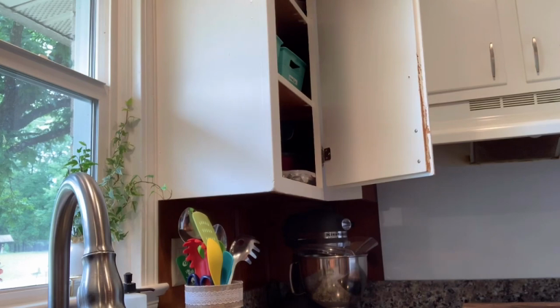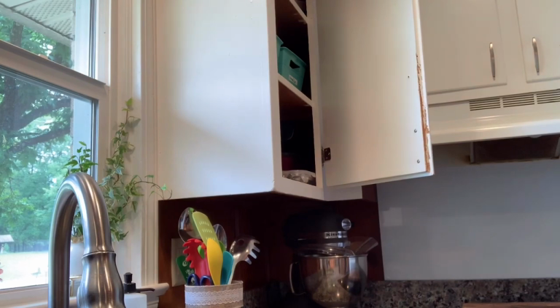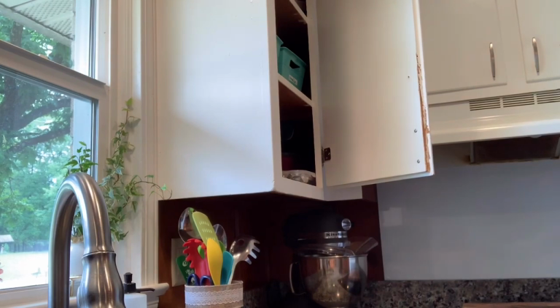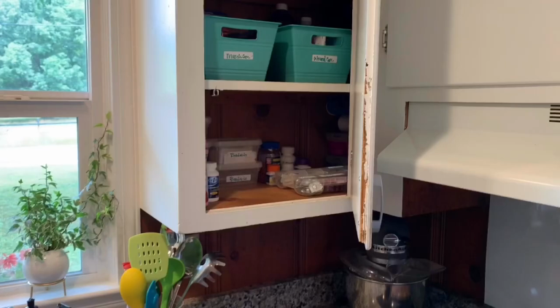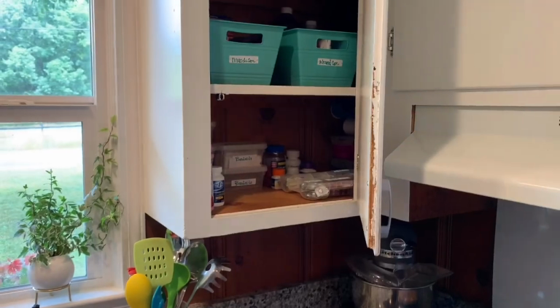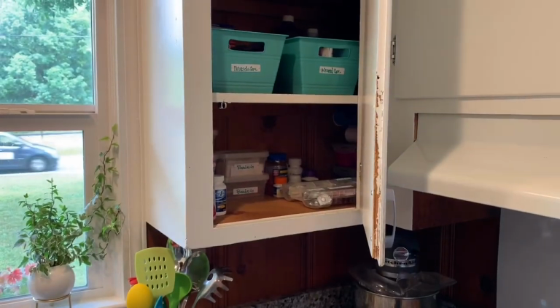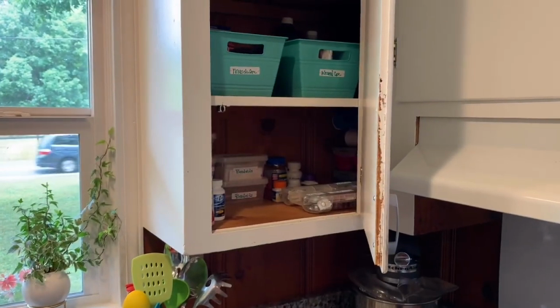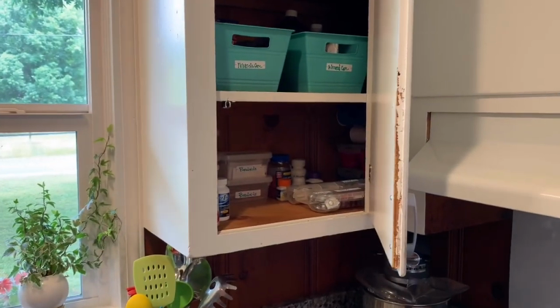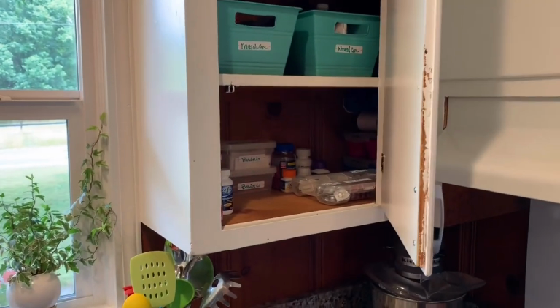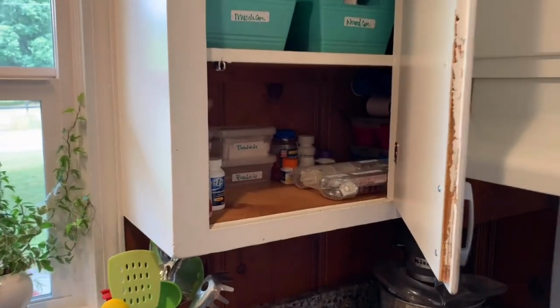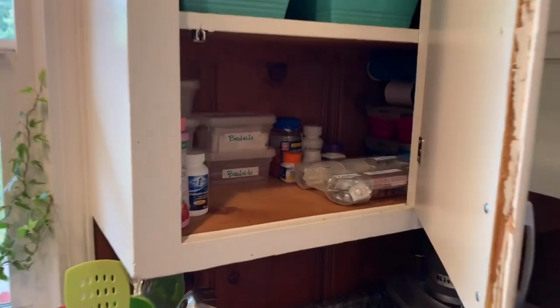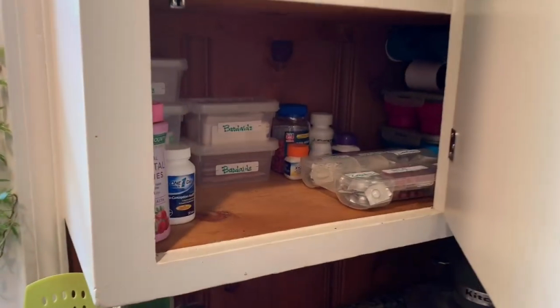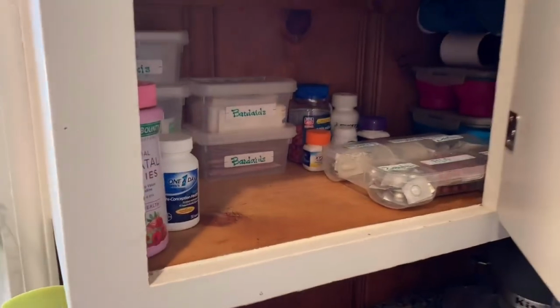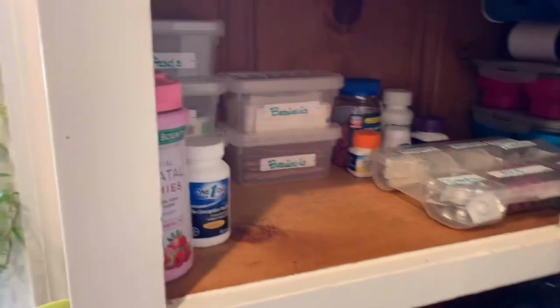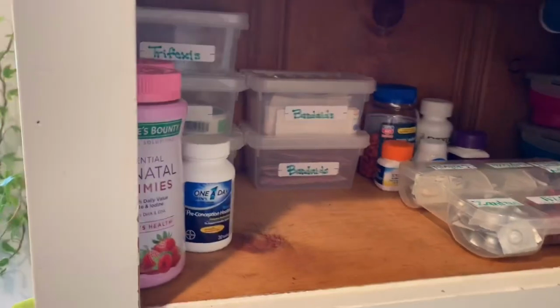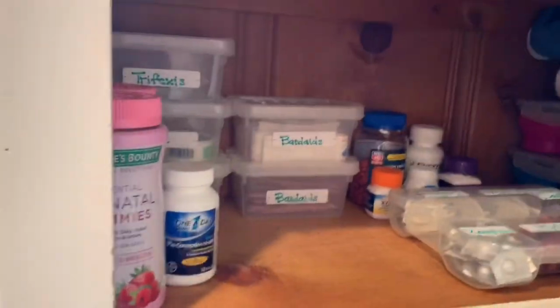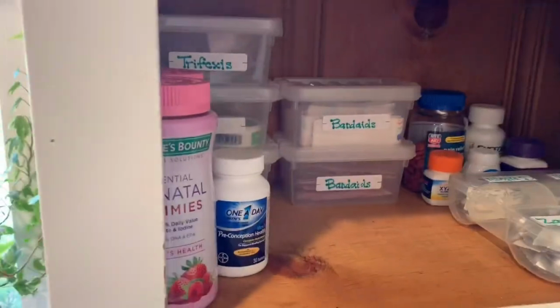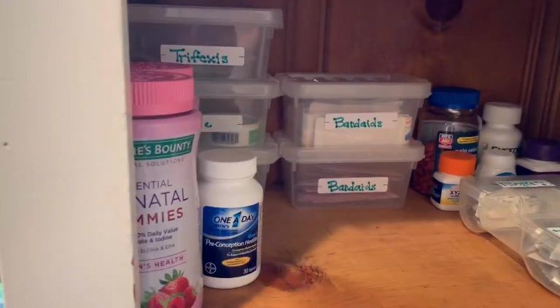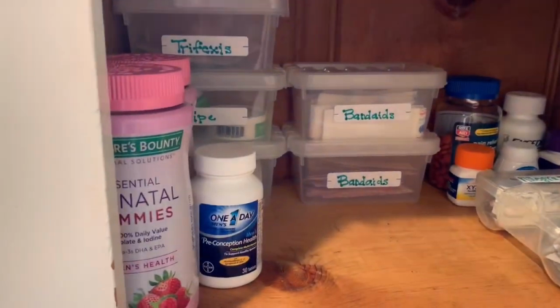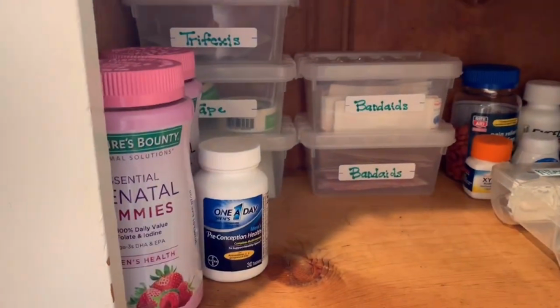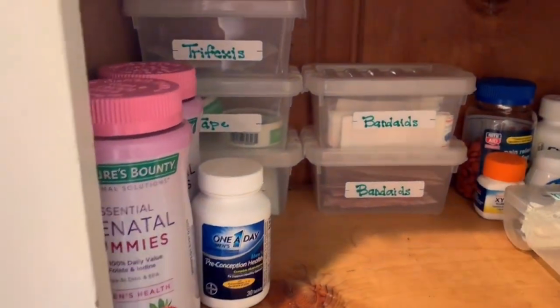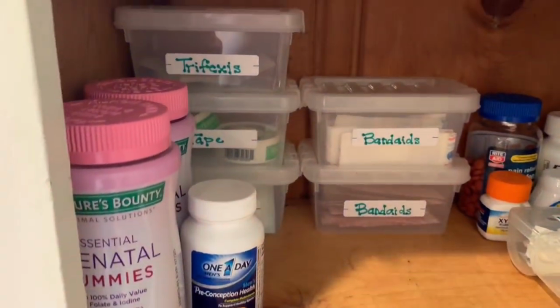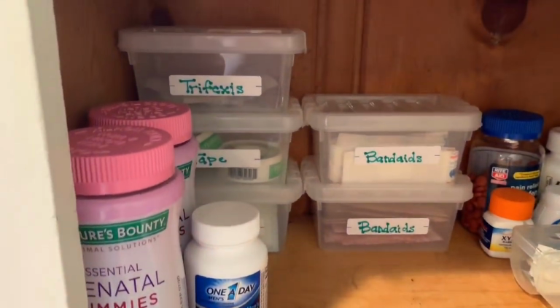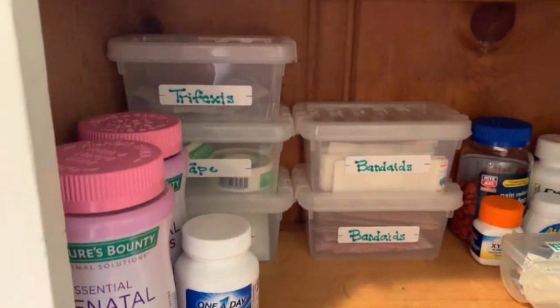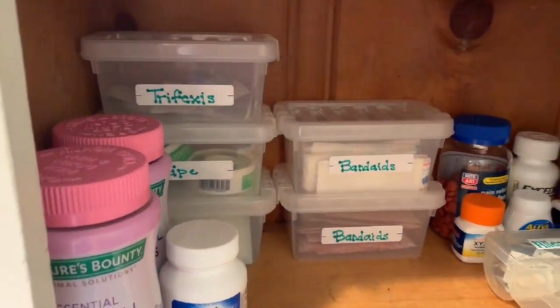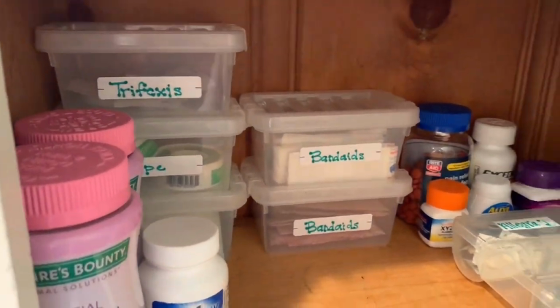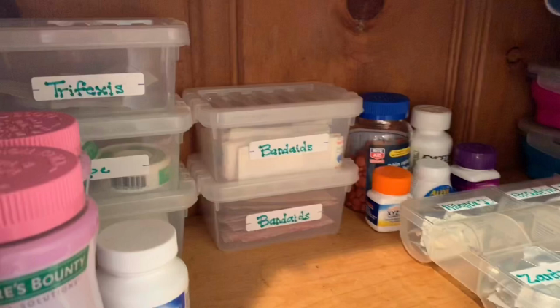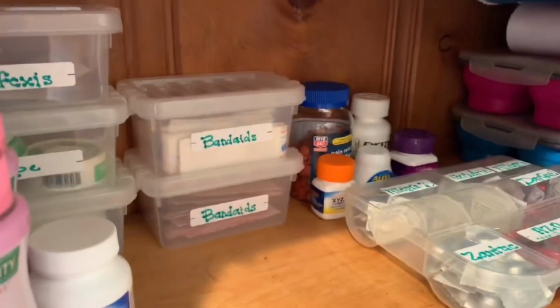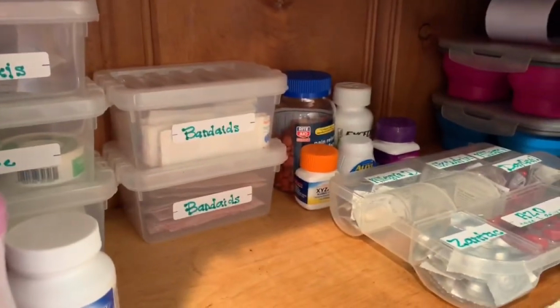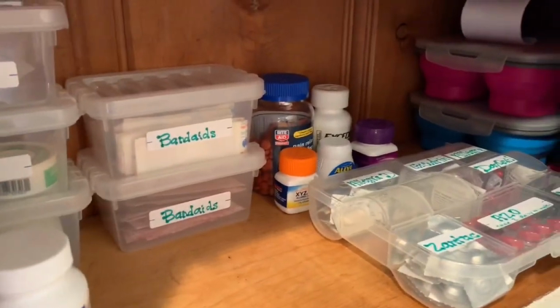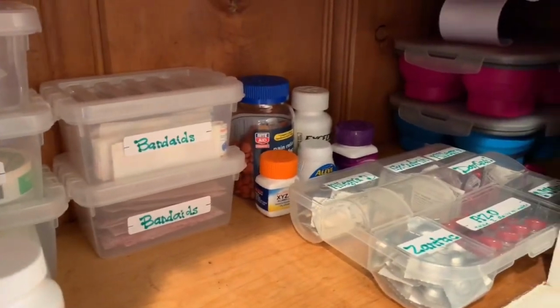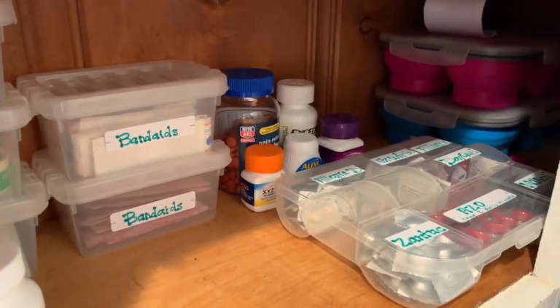And there you have it. Here's the overview of the final product. I wanted it kind of simple and easy to grab and see exactly what's there, that way we could use it and know where it is and how to find it.